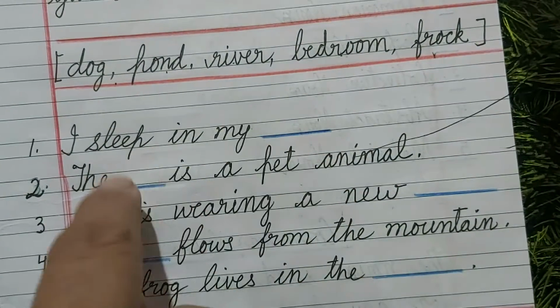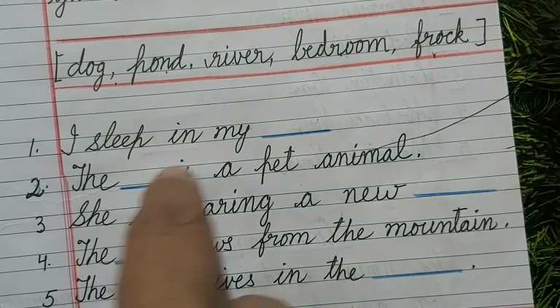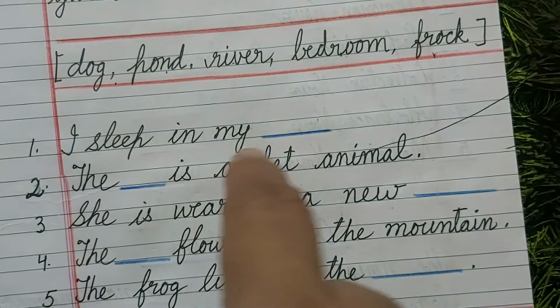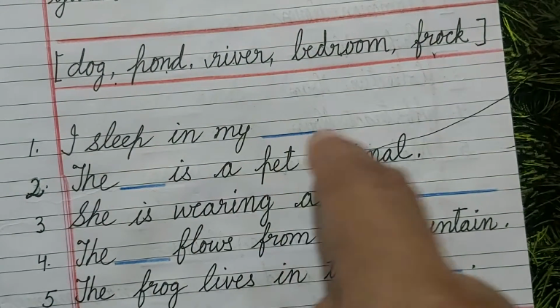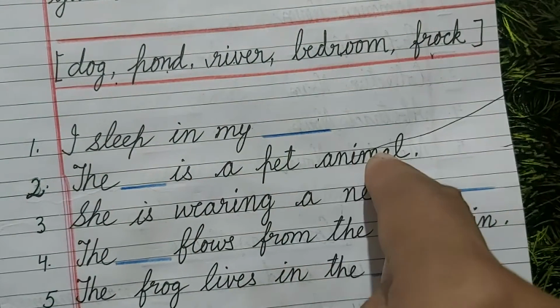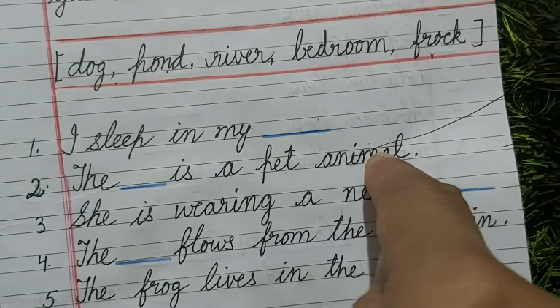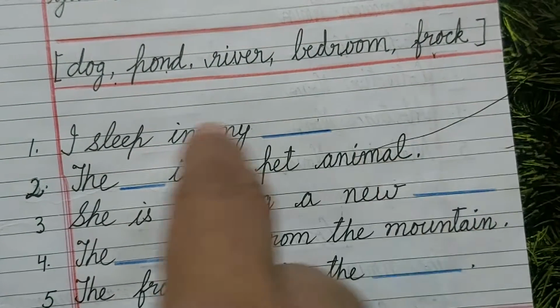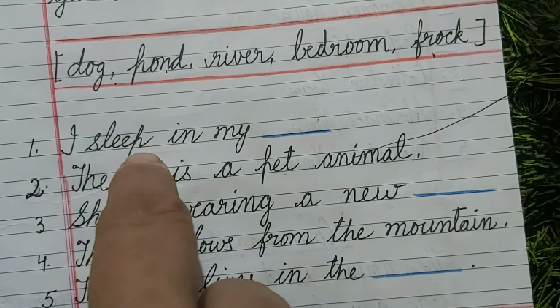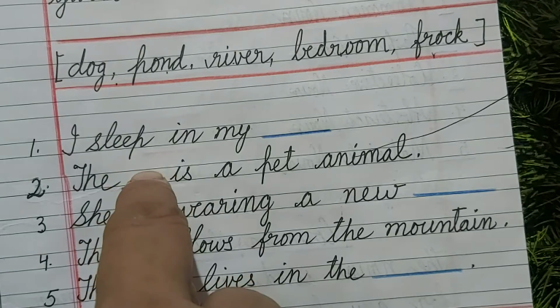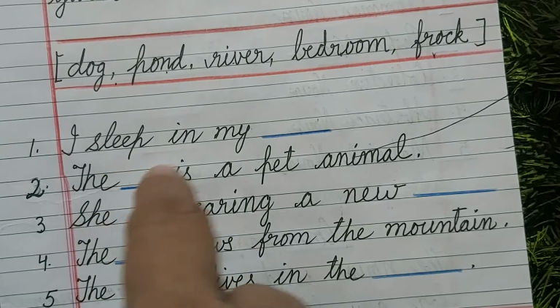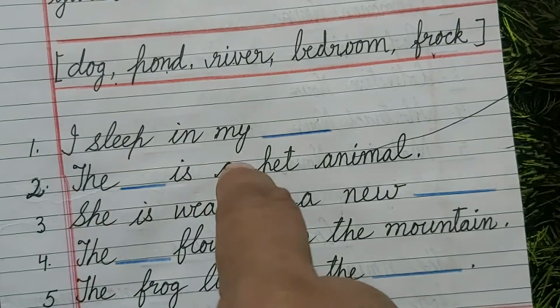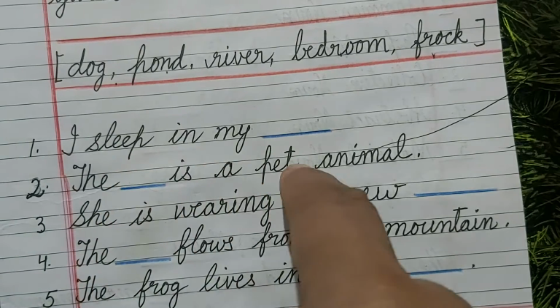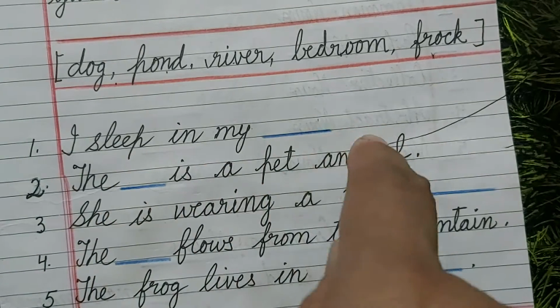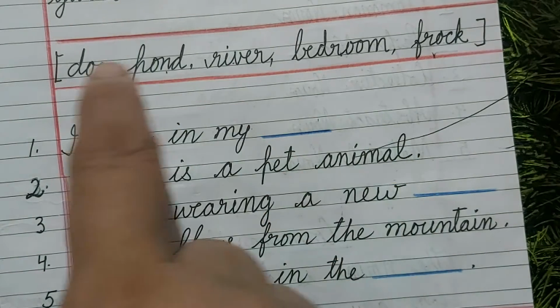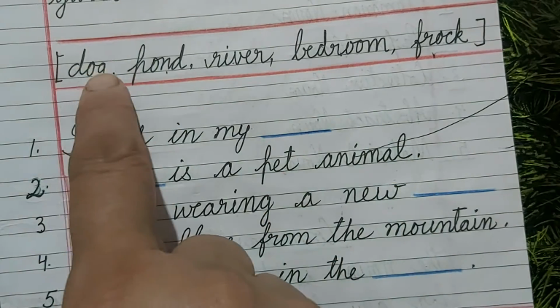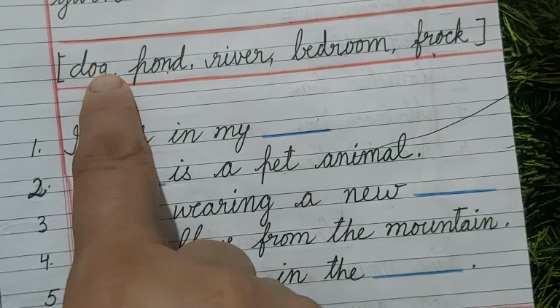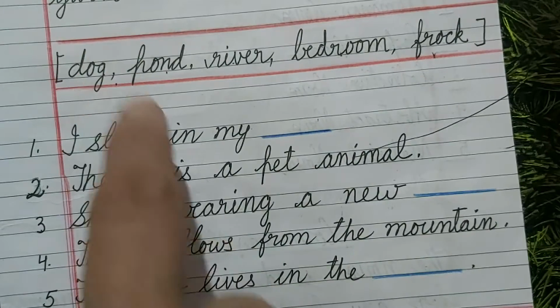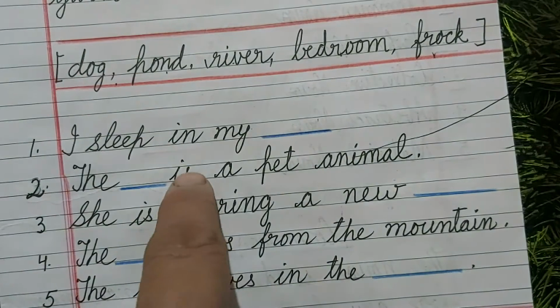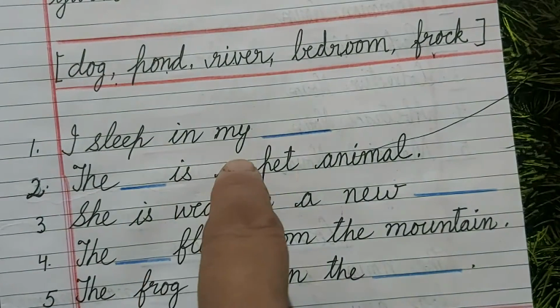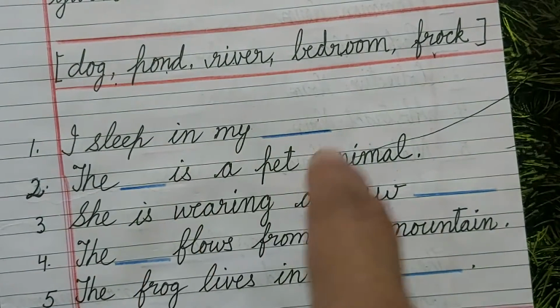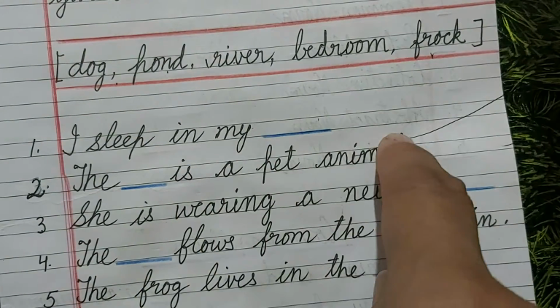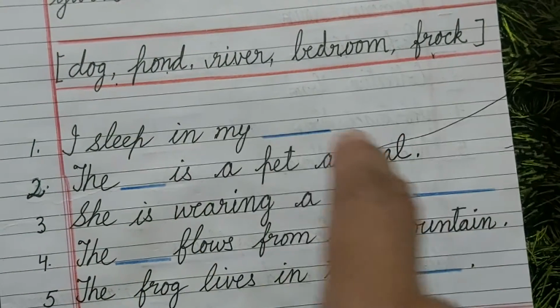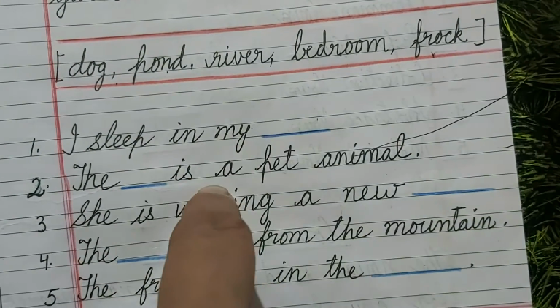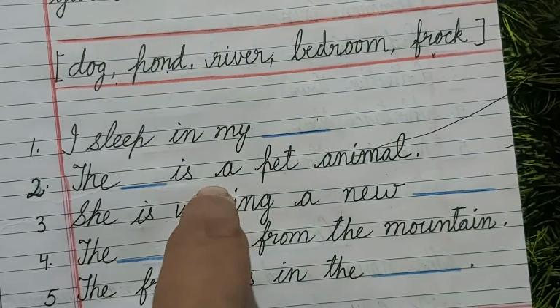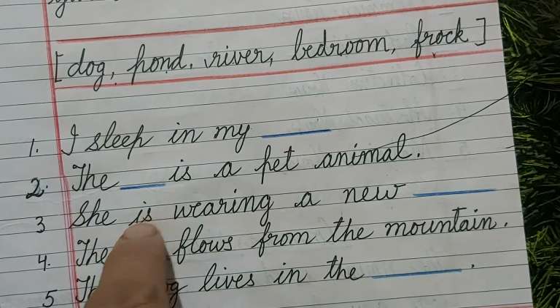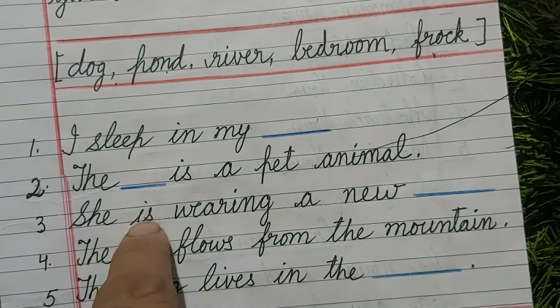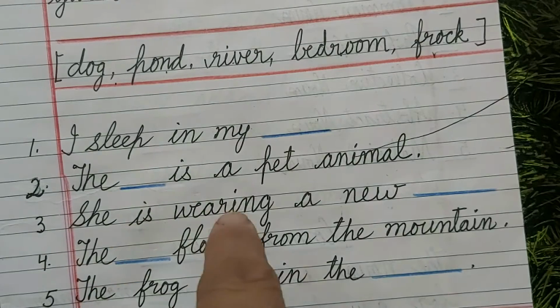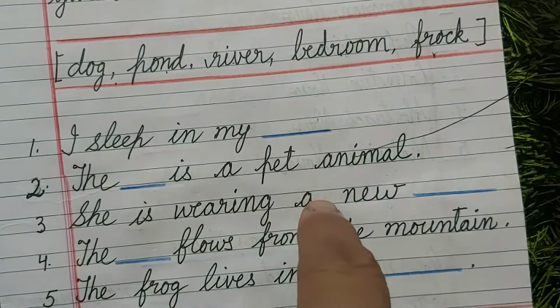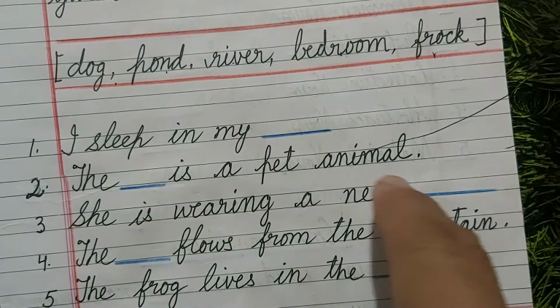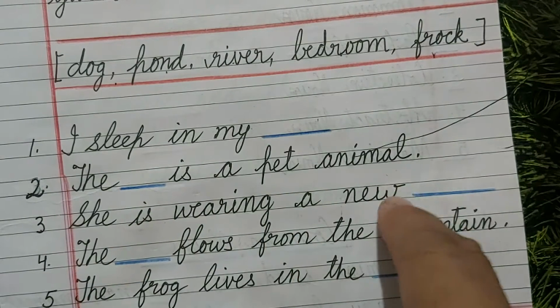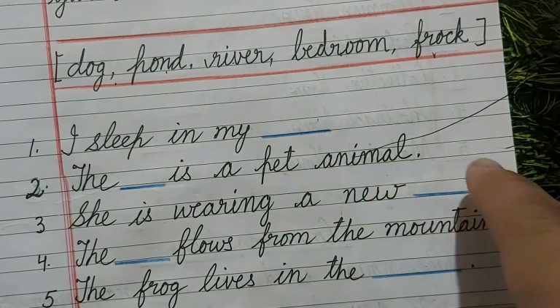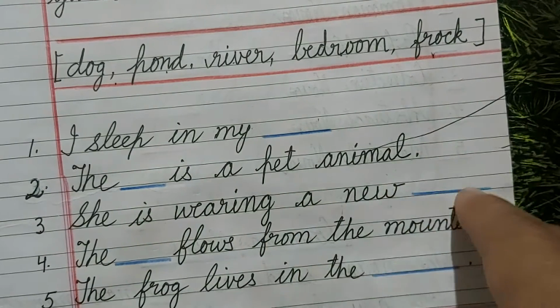The dash is a pet animal. The dog is a pet animal. Correct.